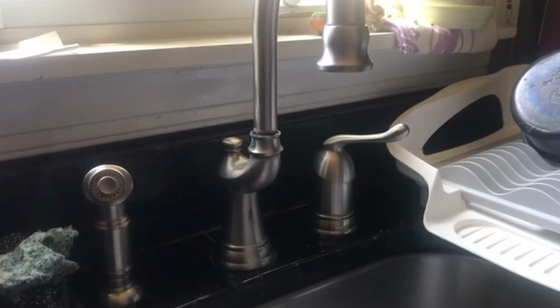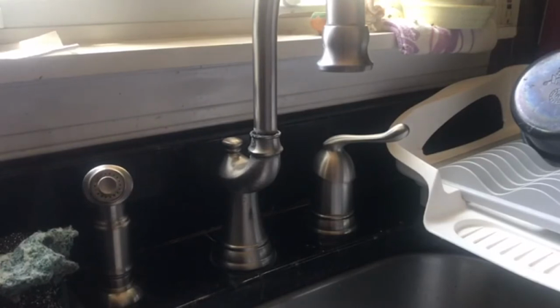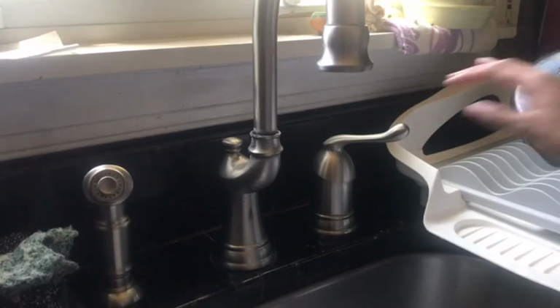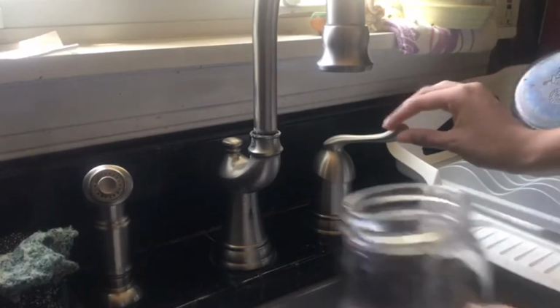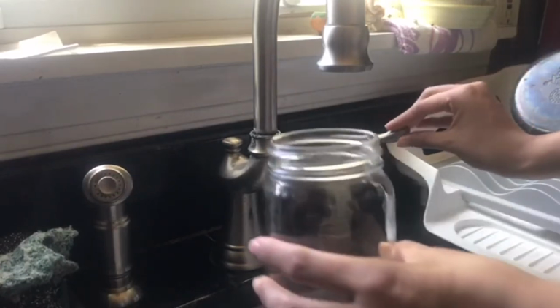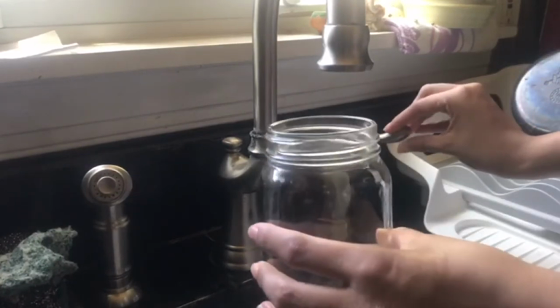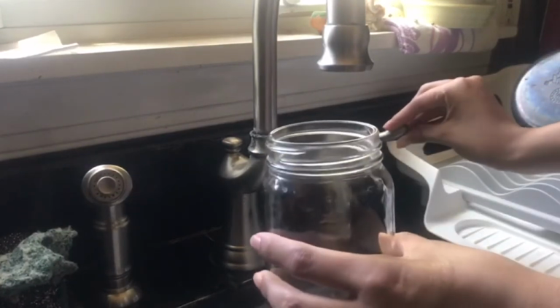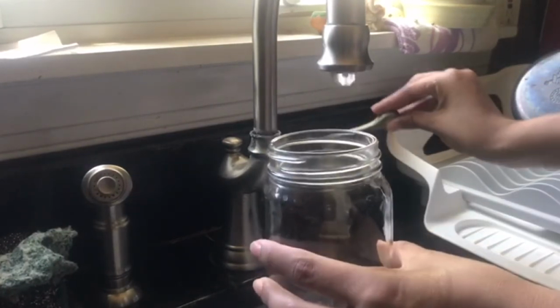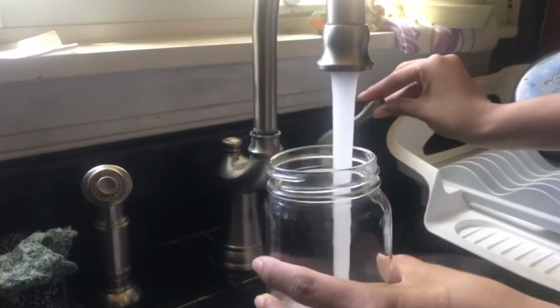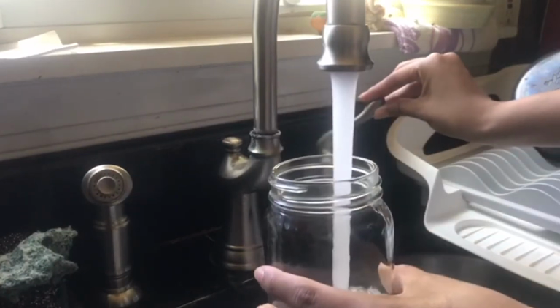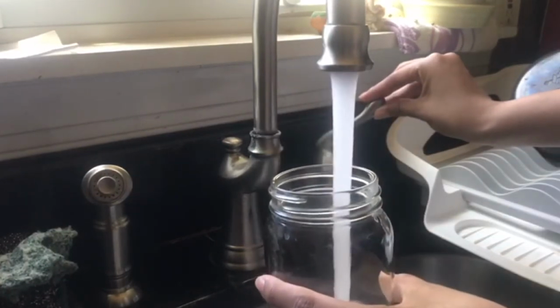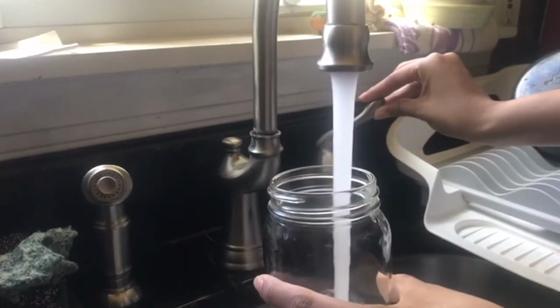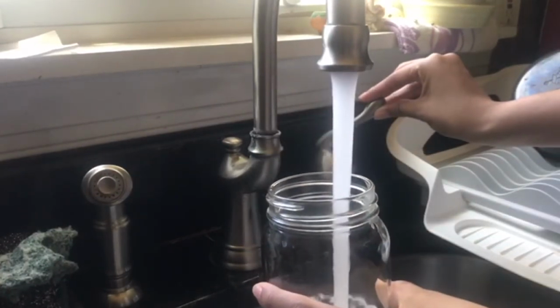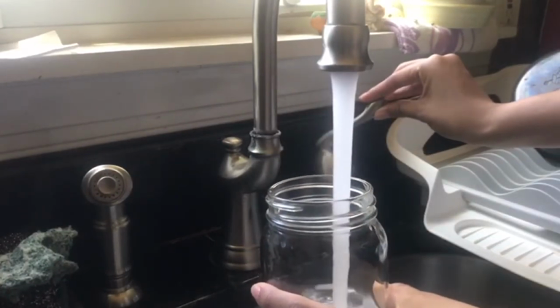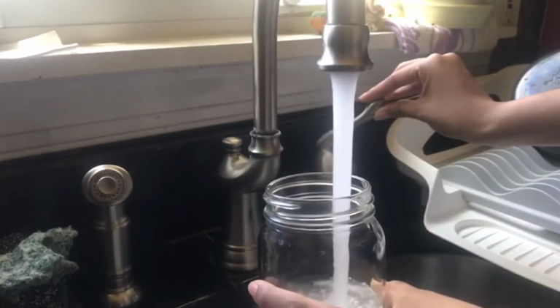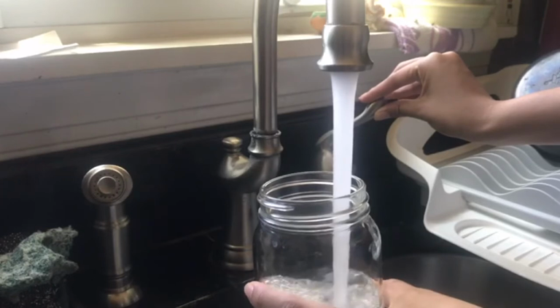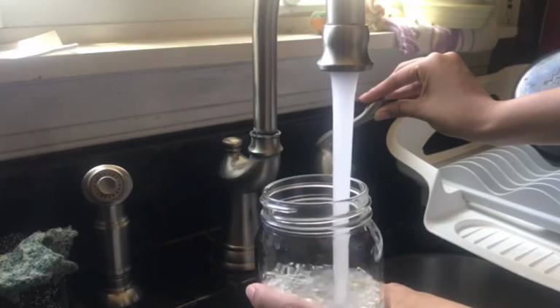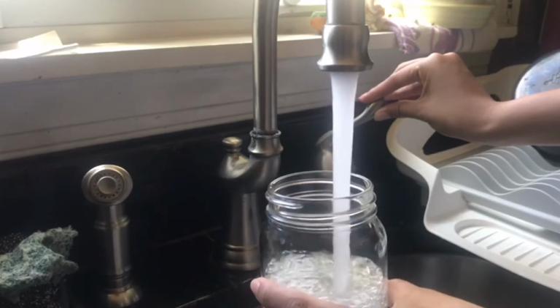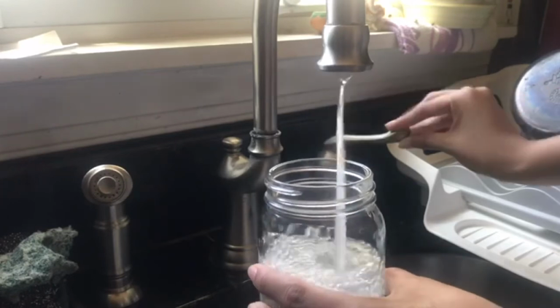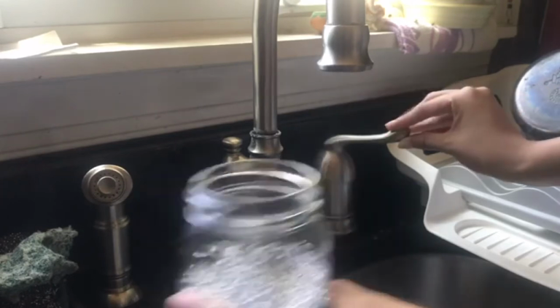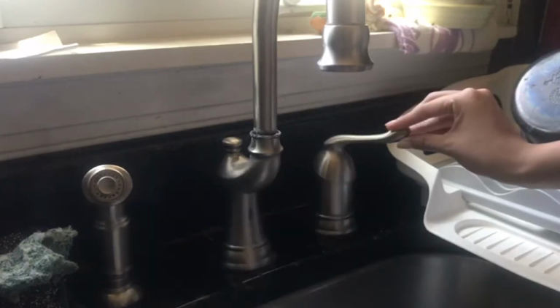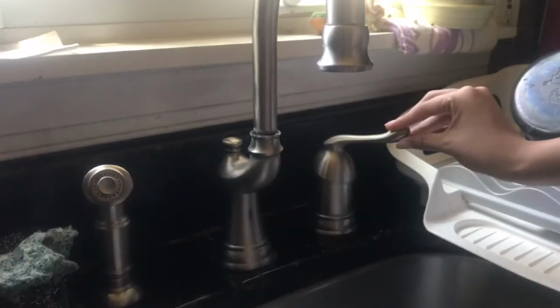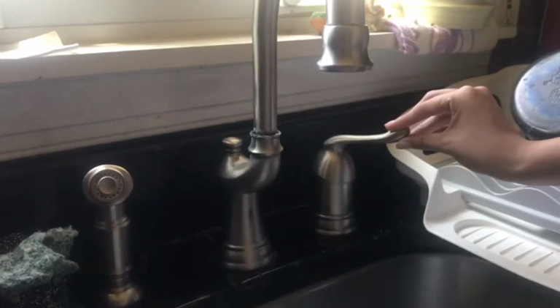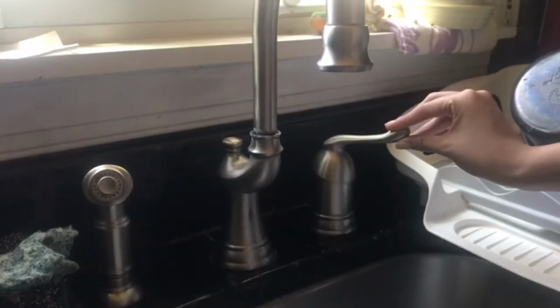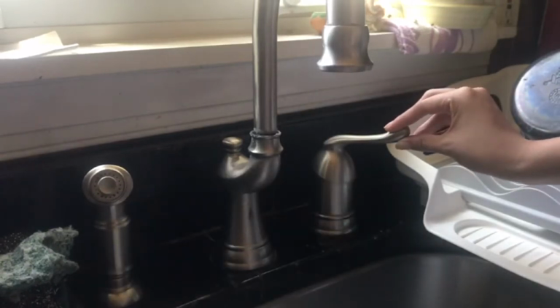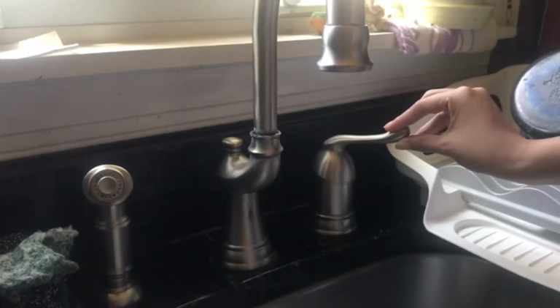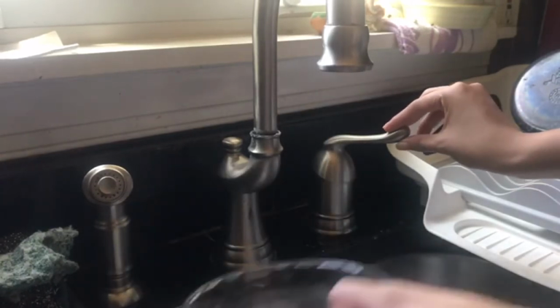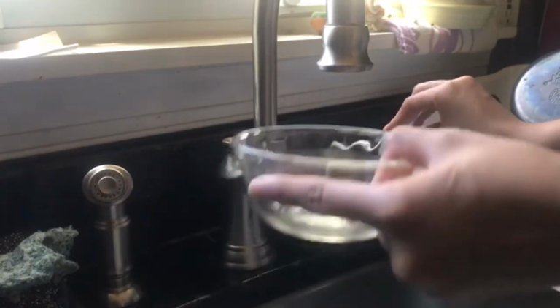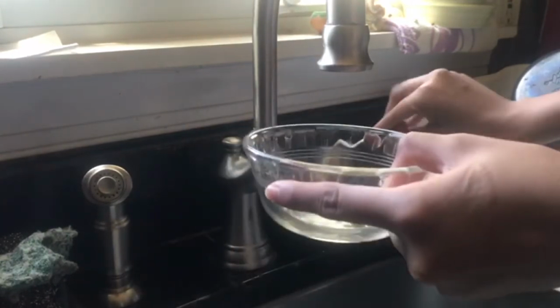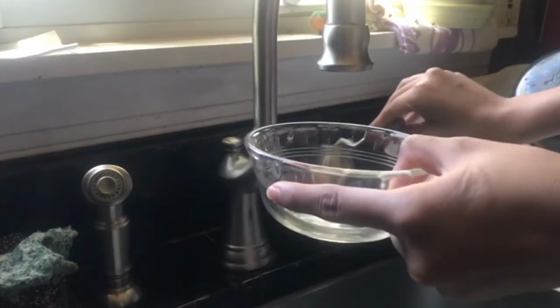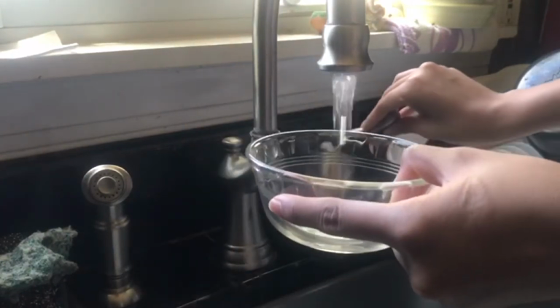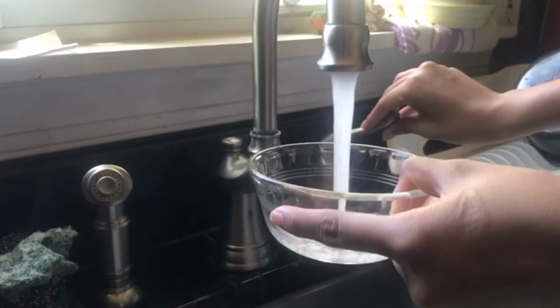First, you're going to fill up your large cup halfway with water. You're also going to fill up your small bowl with water.